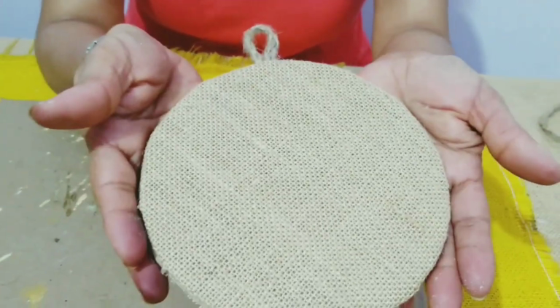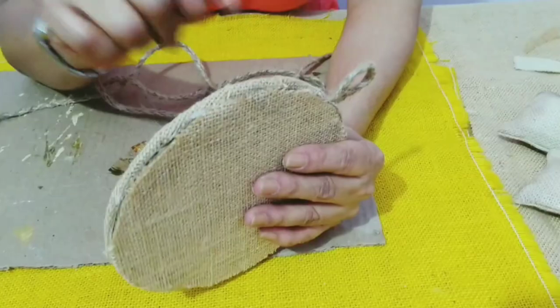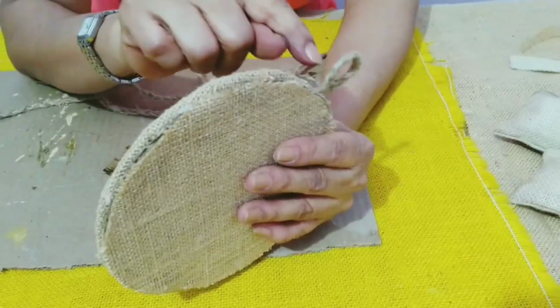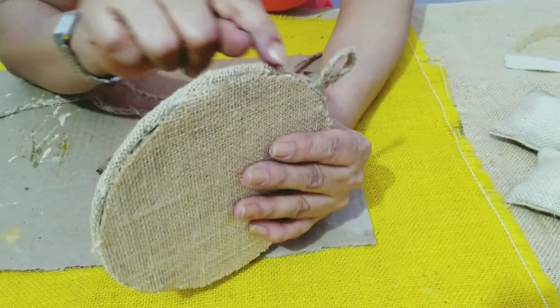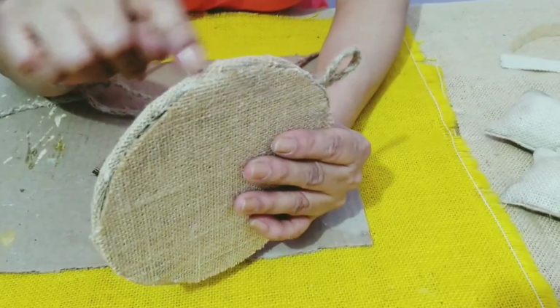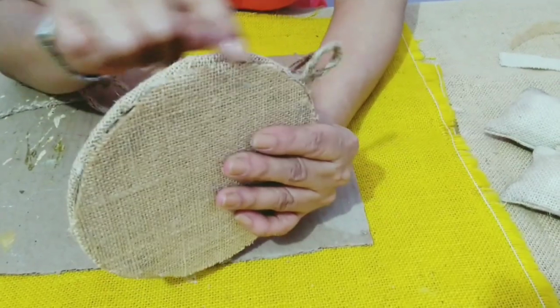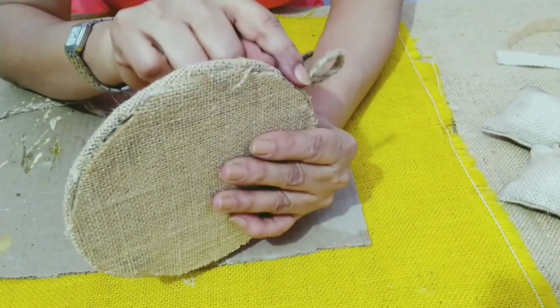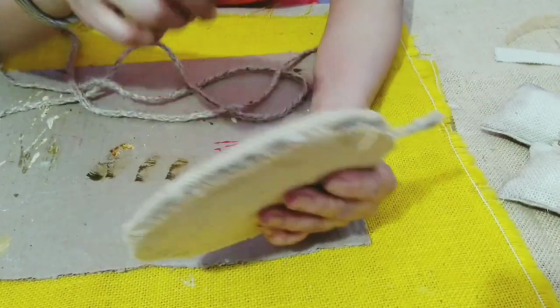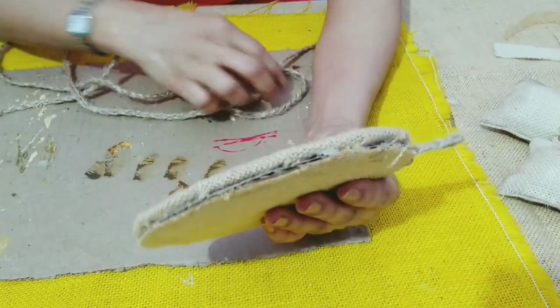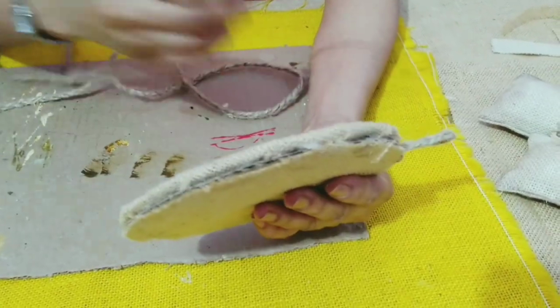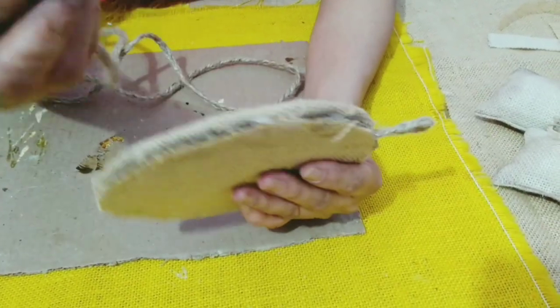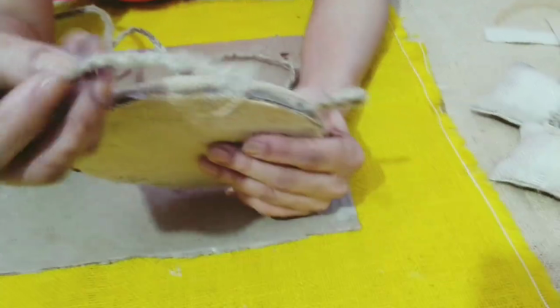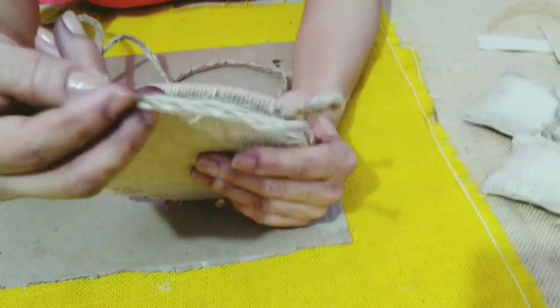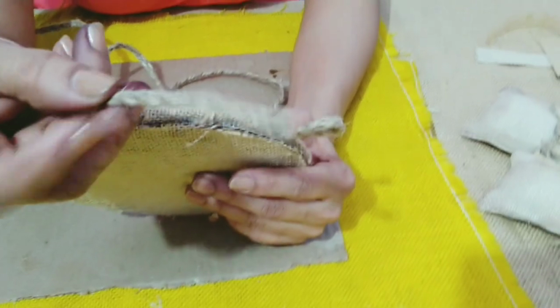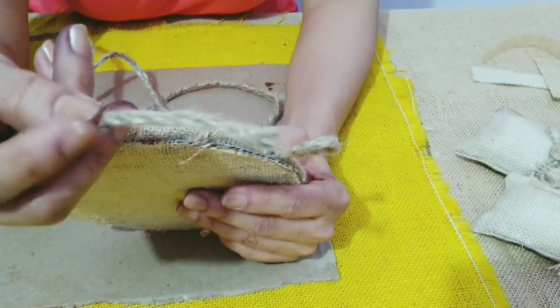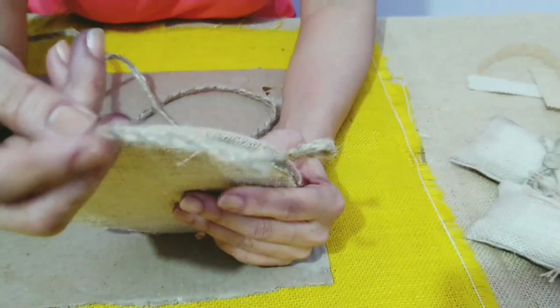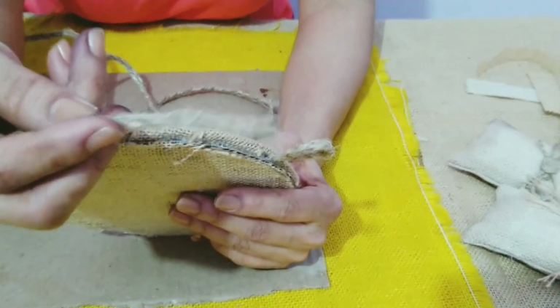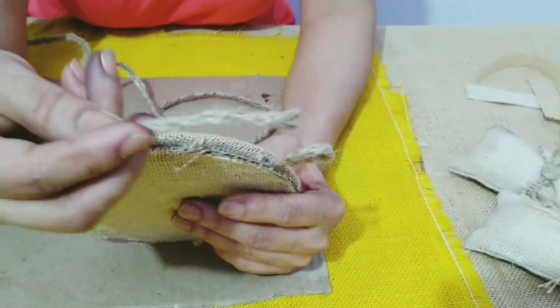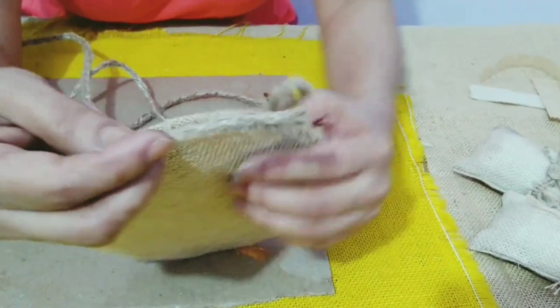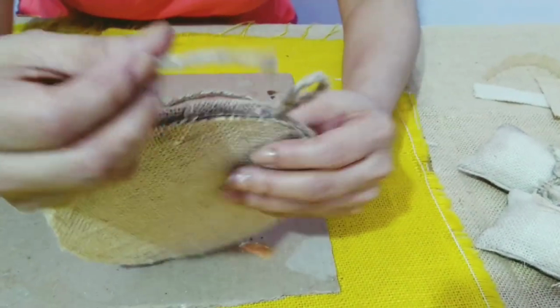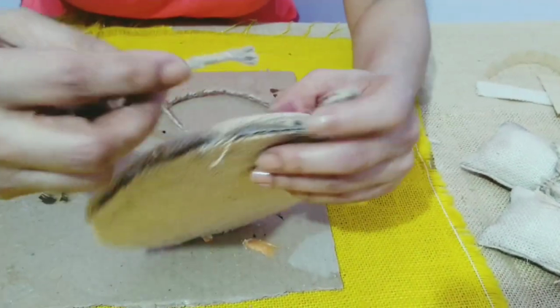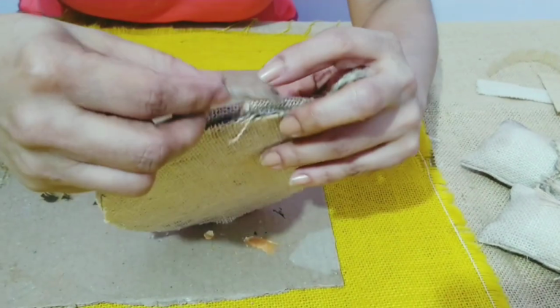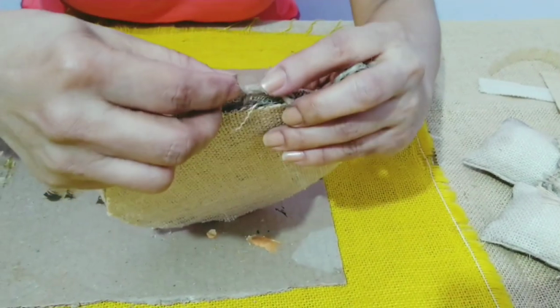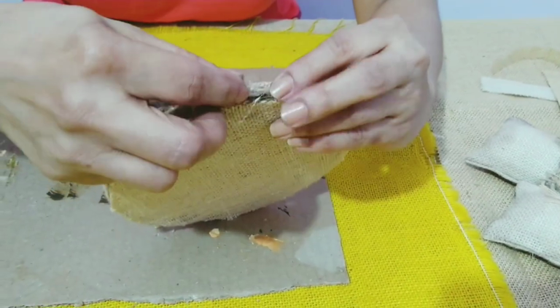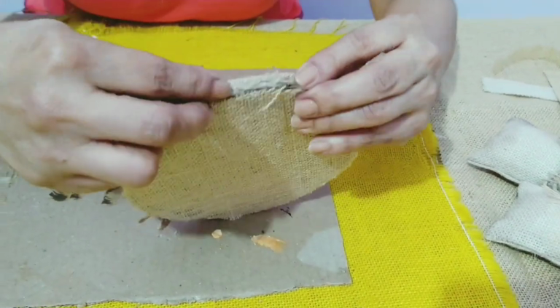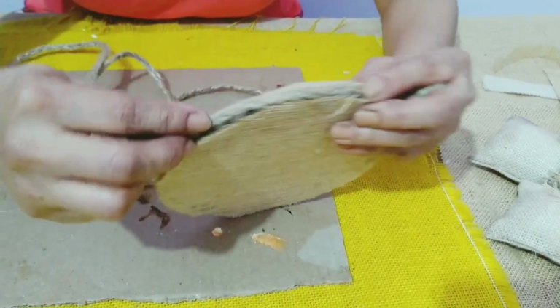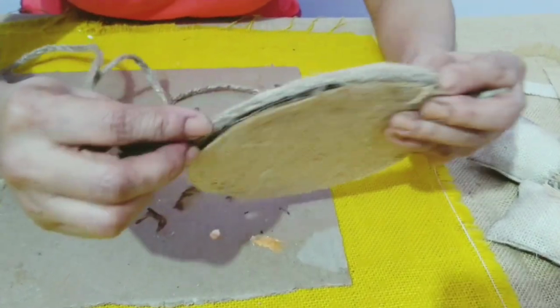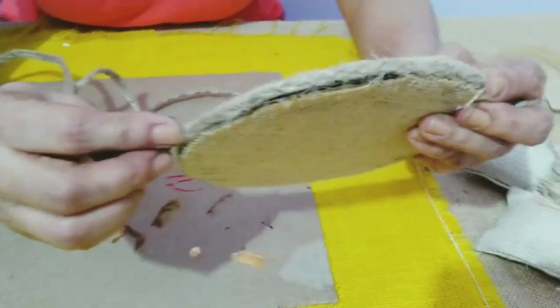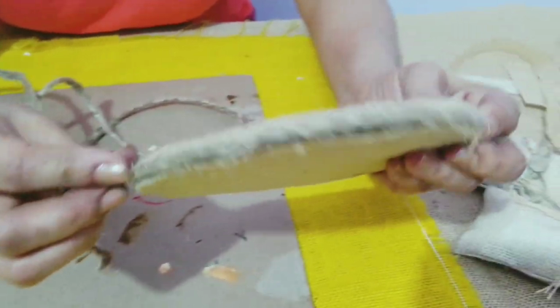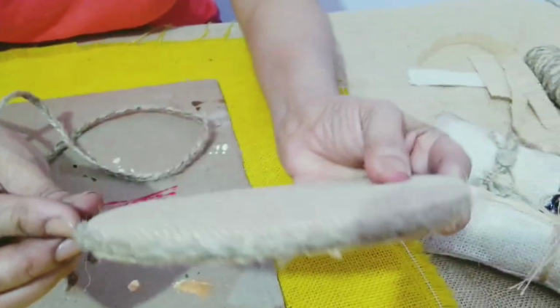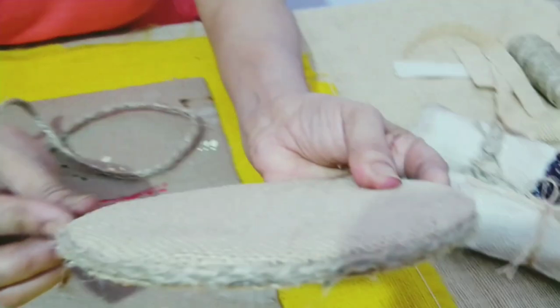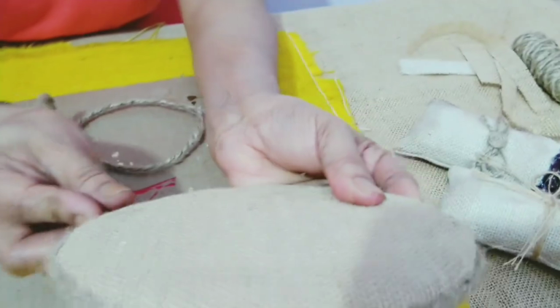Now, to cover this gap, I'll use the same plaid I made with the jute twine and I'll put it all round with my hot glue gun.